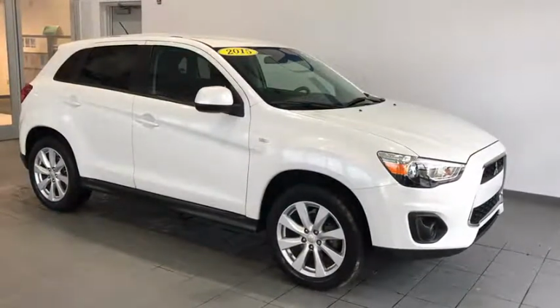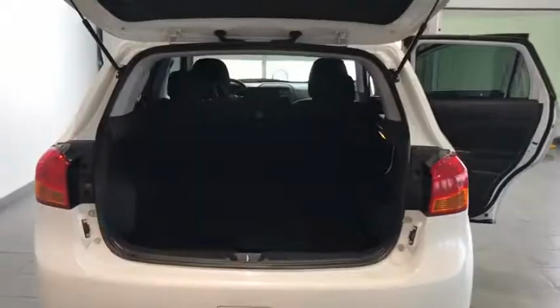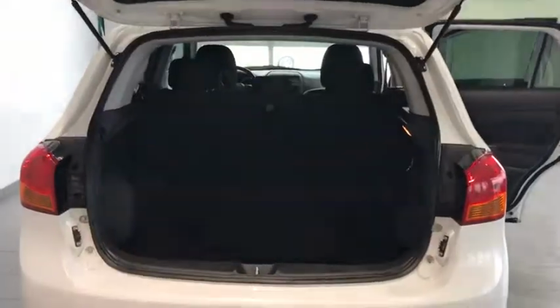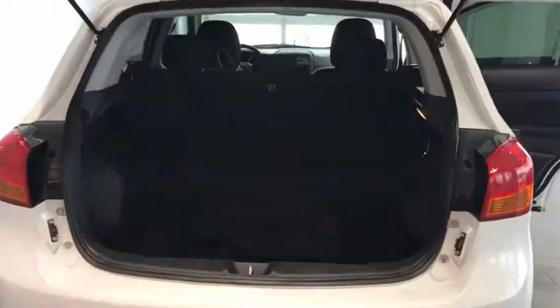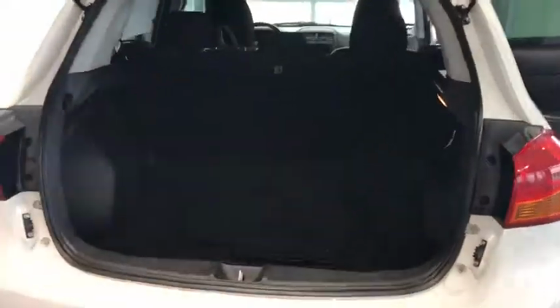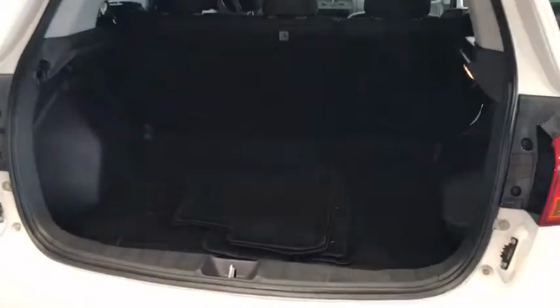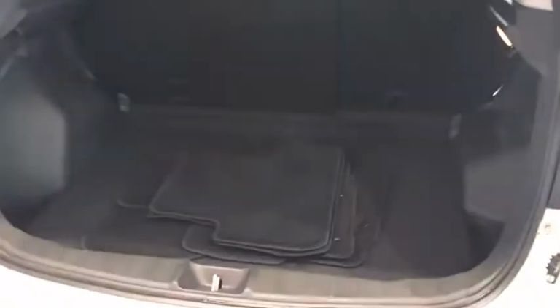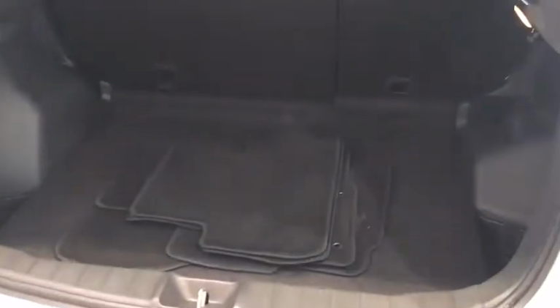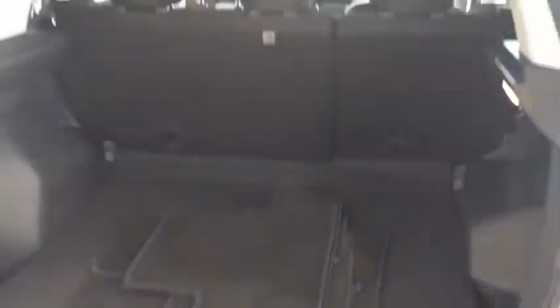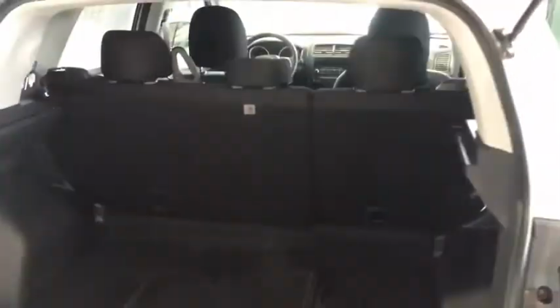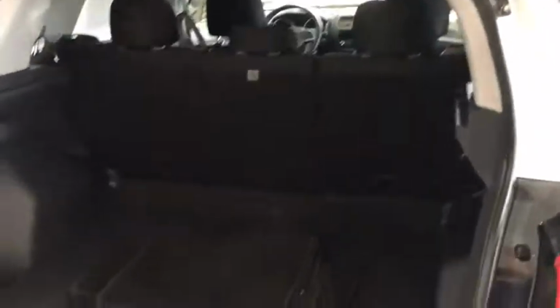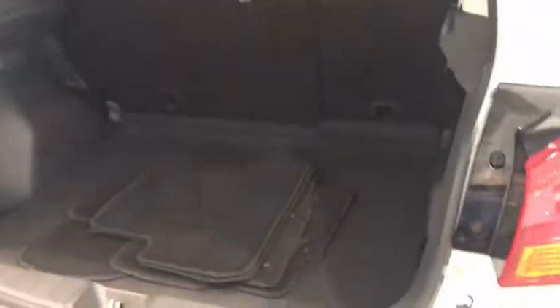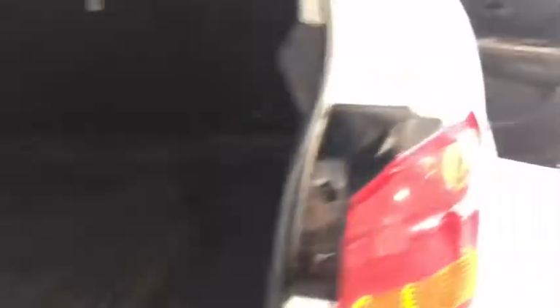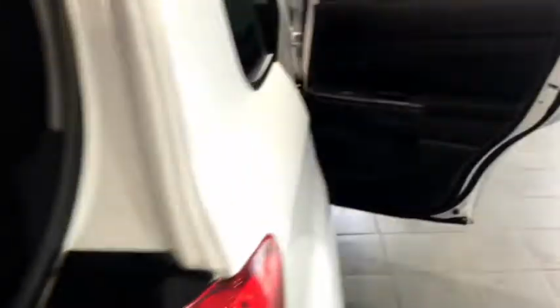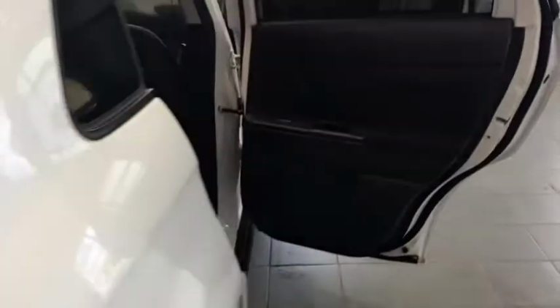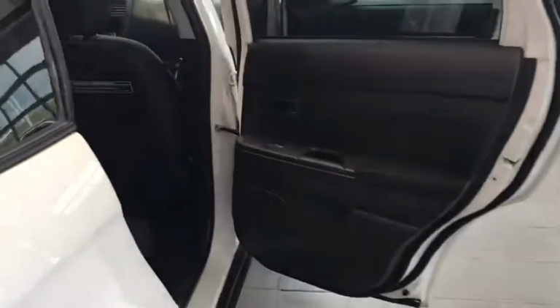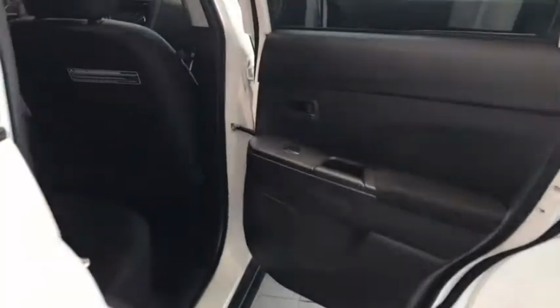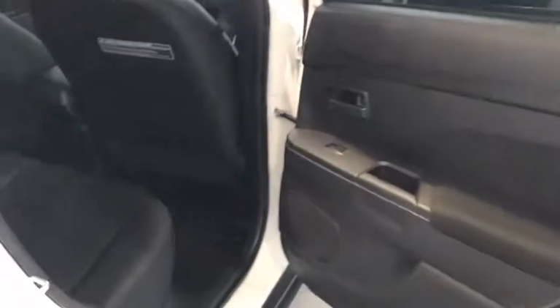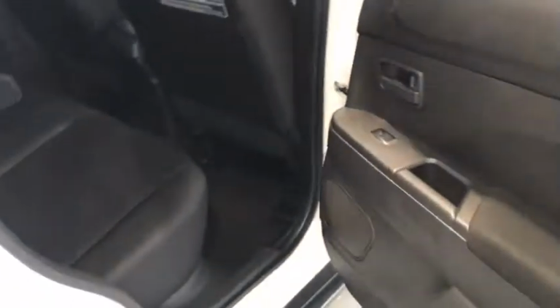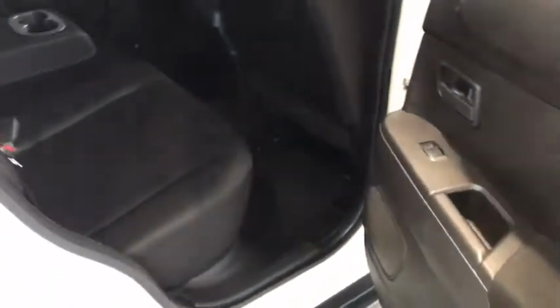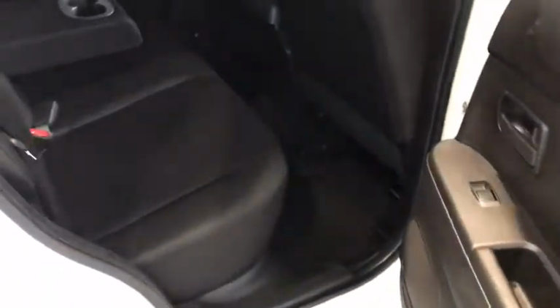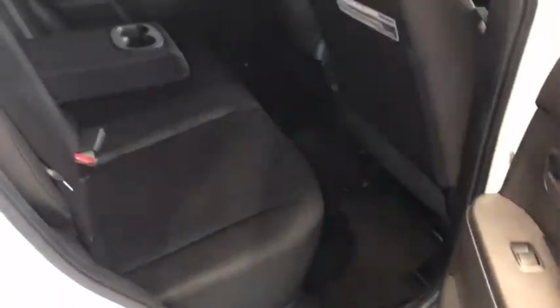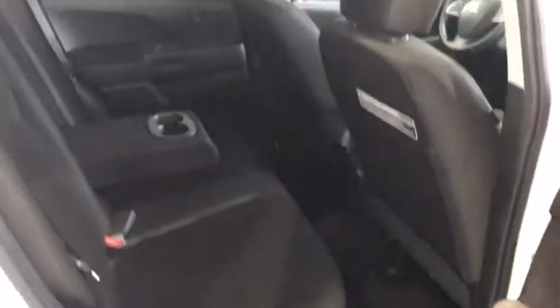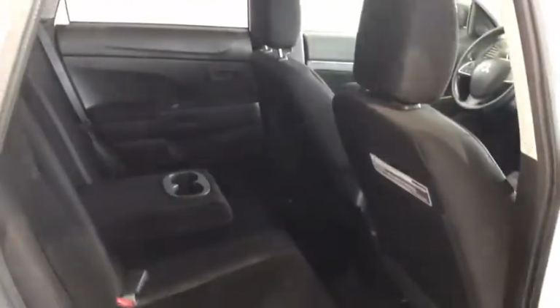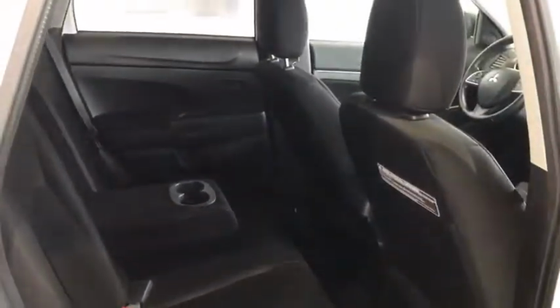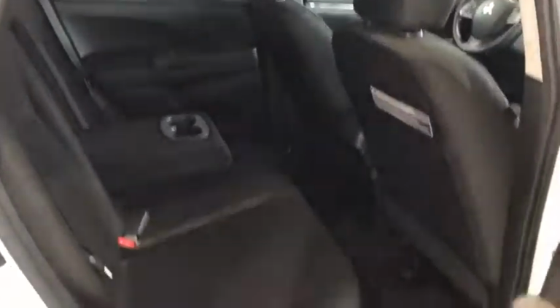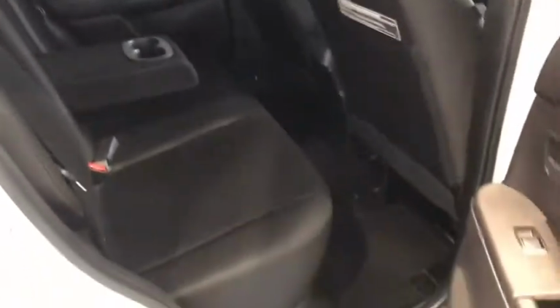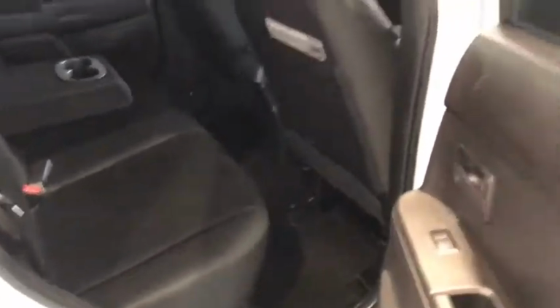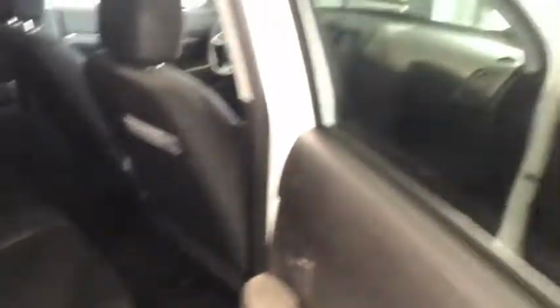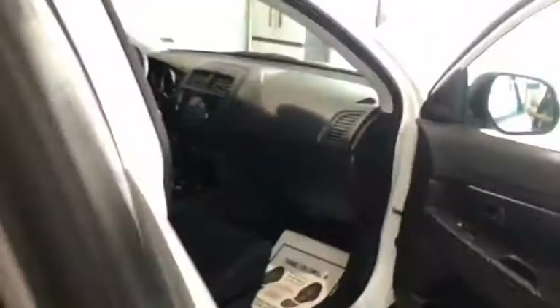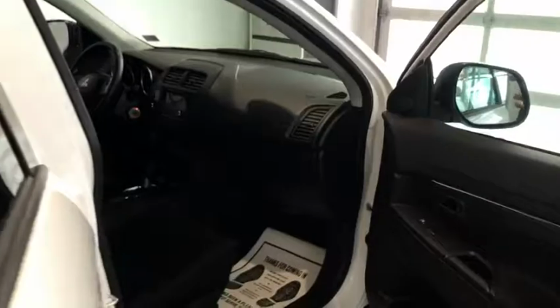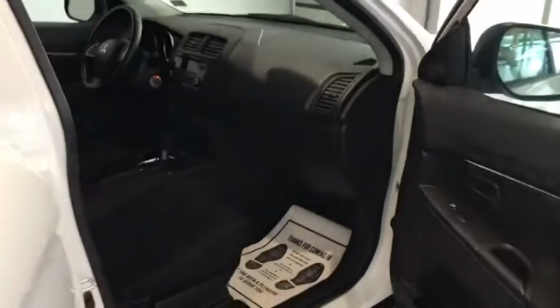This Mitsubishi Outlander has a ton of storage in the rear, full size cross country spare. The rear seats lay down in a 60-40 split for that added storage. The center armrest has two cup holders for your rear passenger comfort.